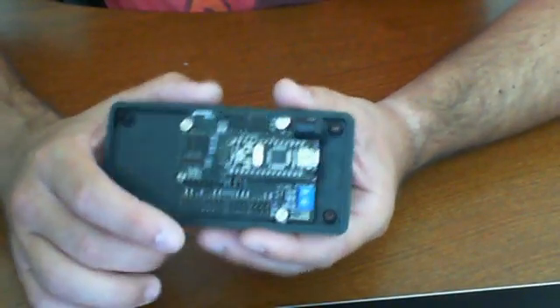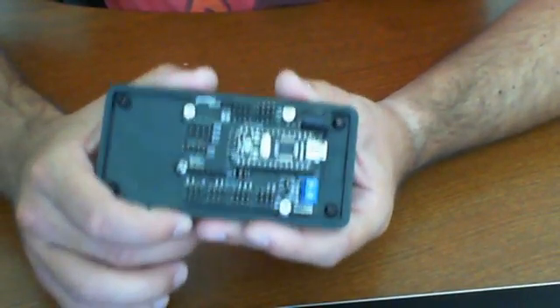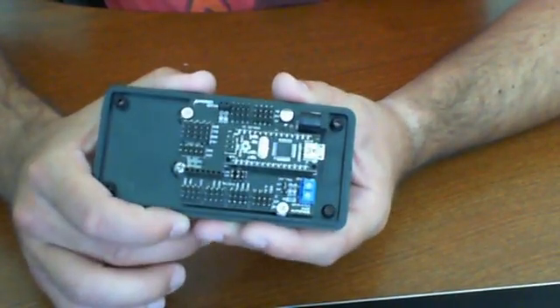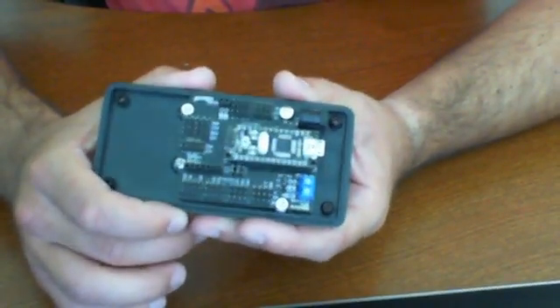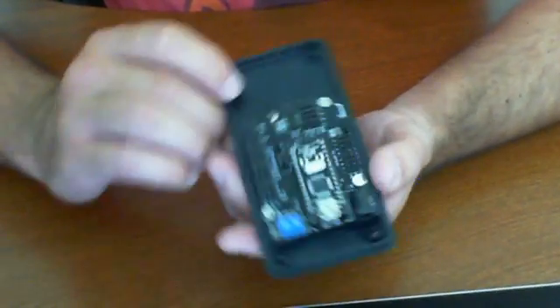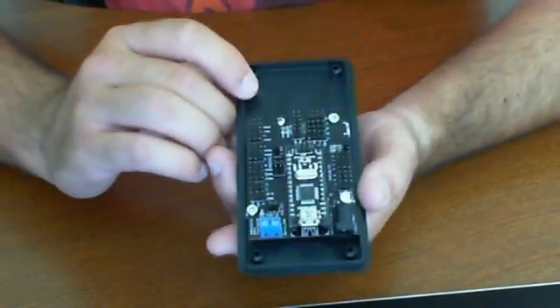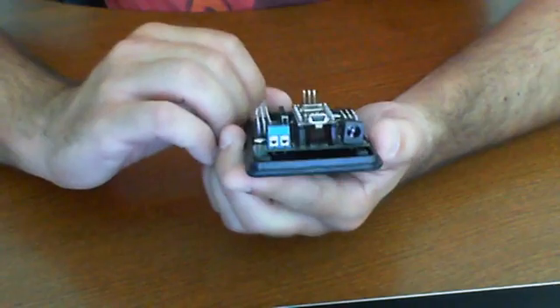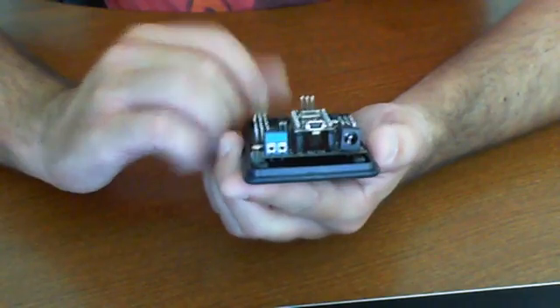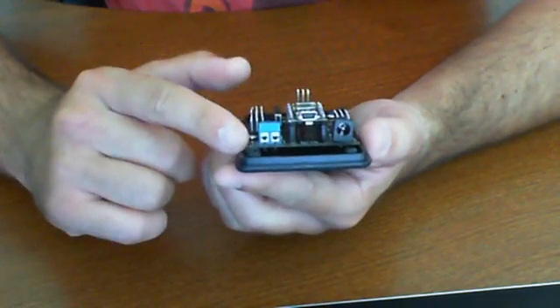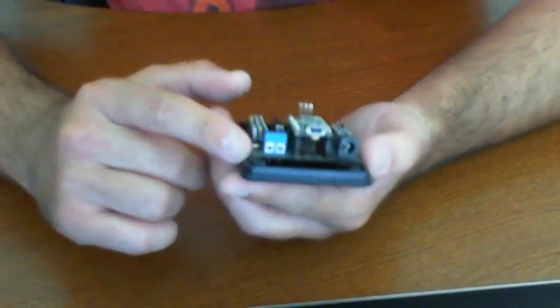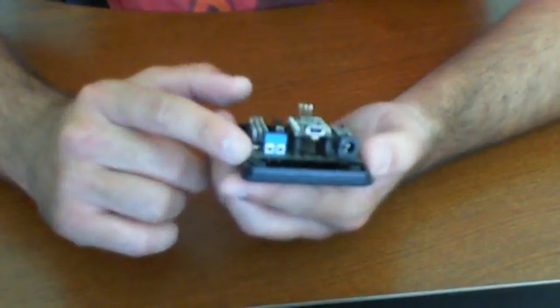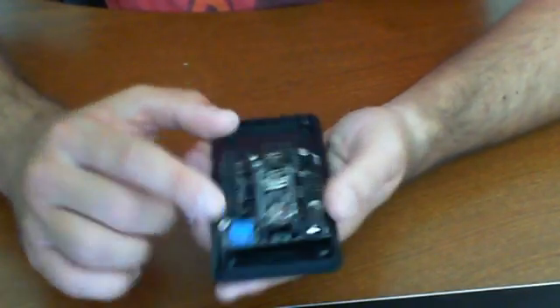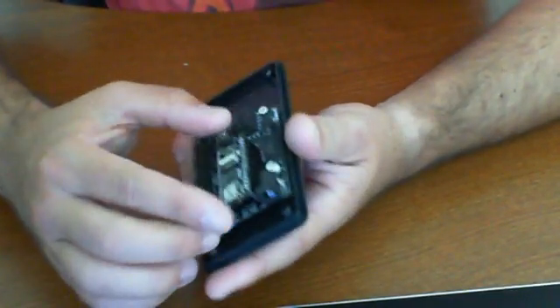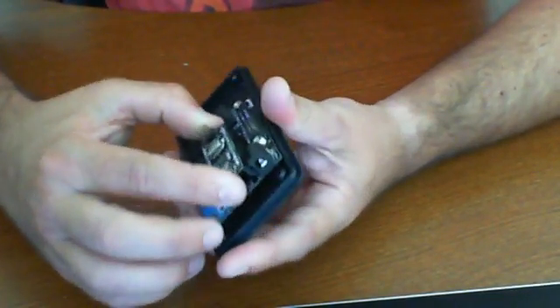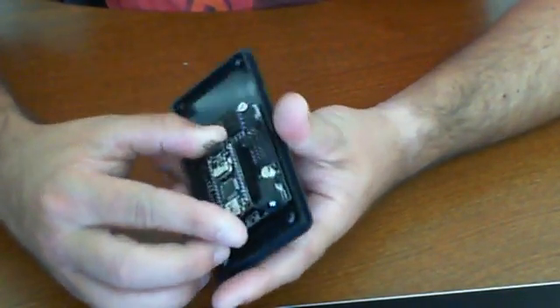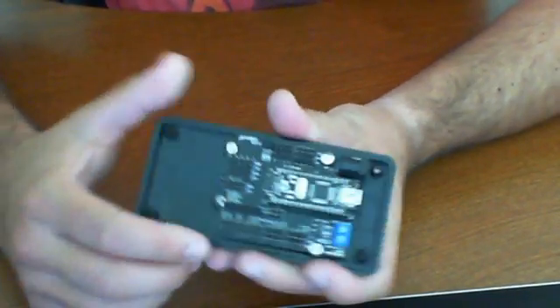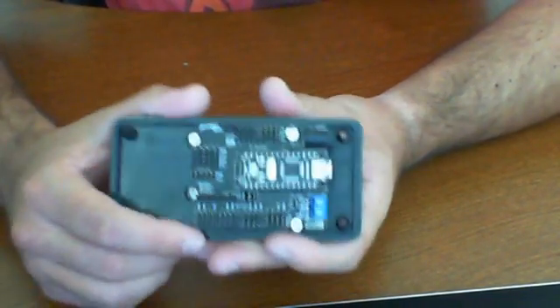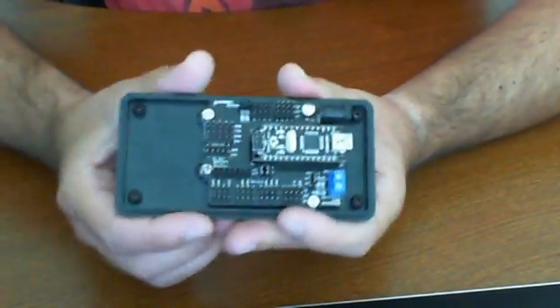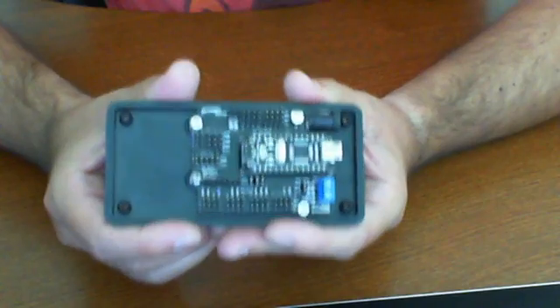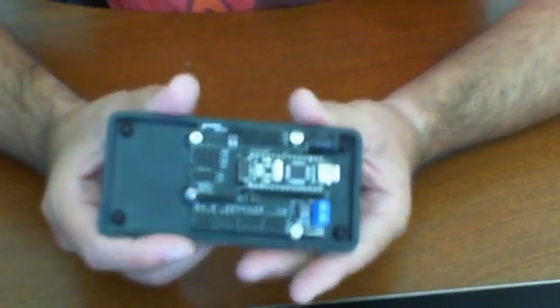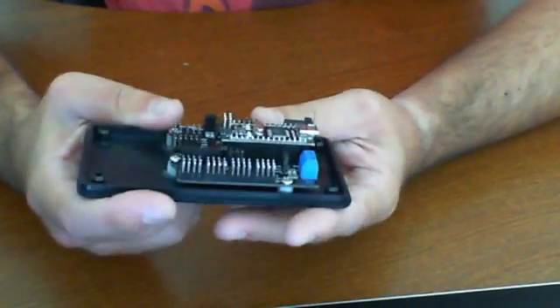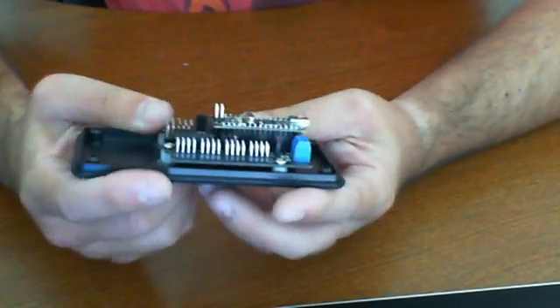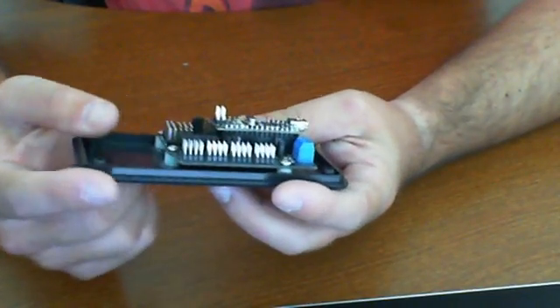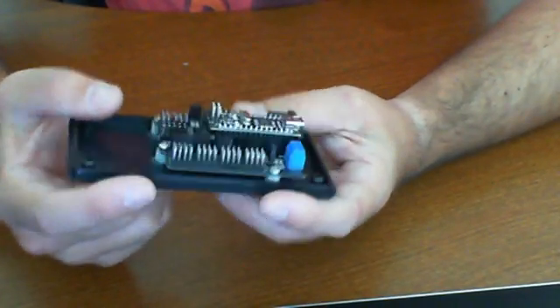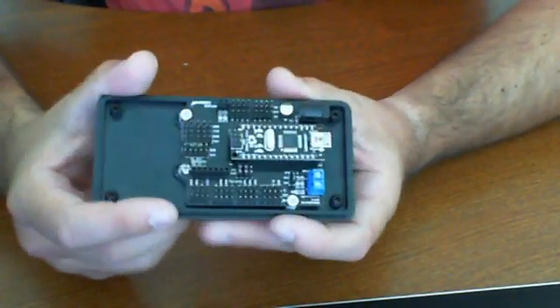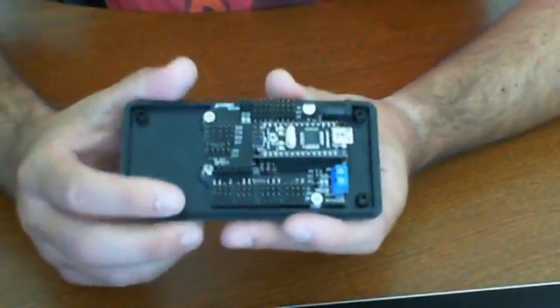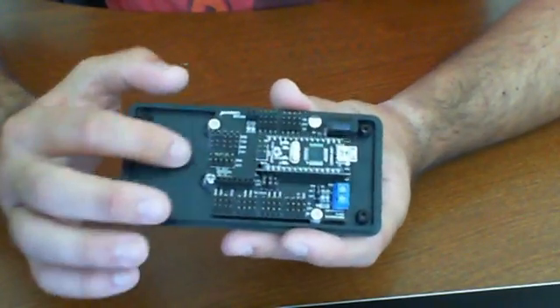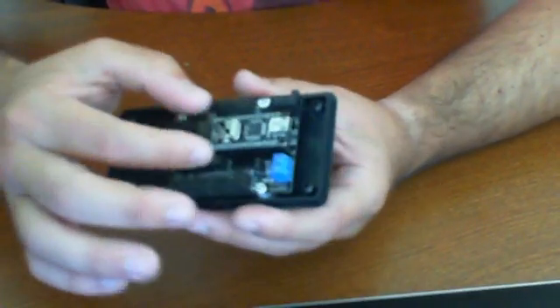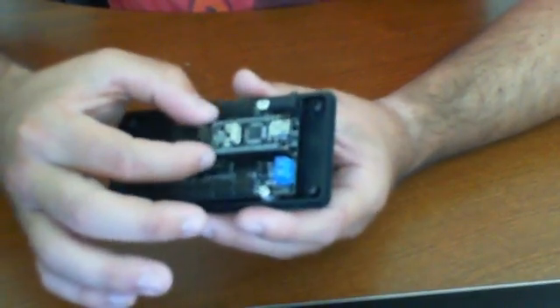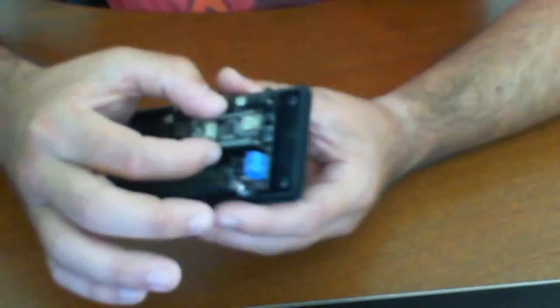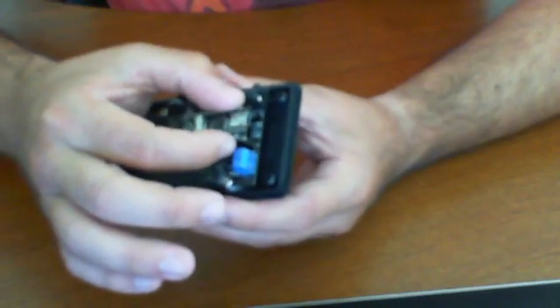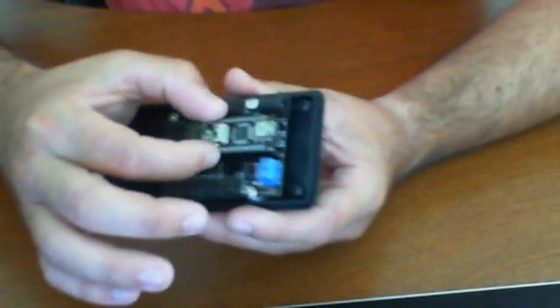This is a fairly straightforward board — there's not much to it, really. When you're choosing the product, you've got to make sure you choose the right one. It does not come with this project box. When you purchase it, it's just this one little piece here.